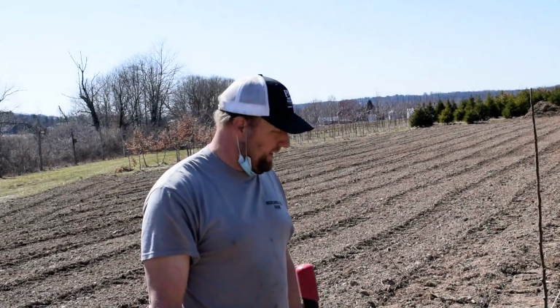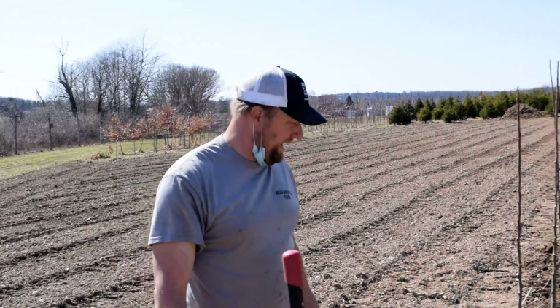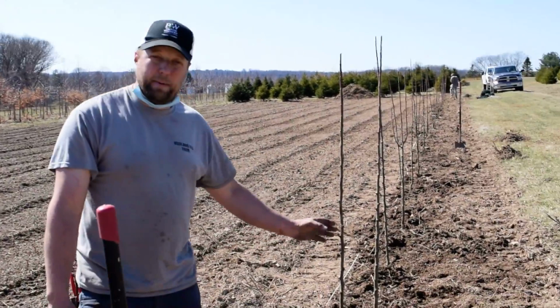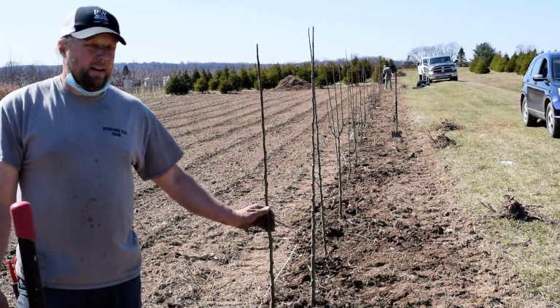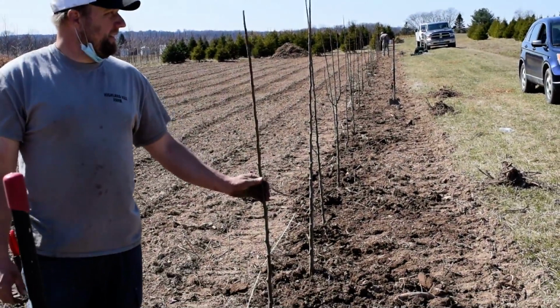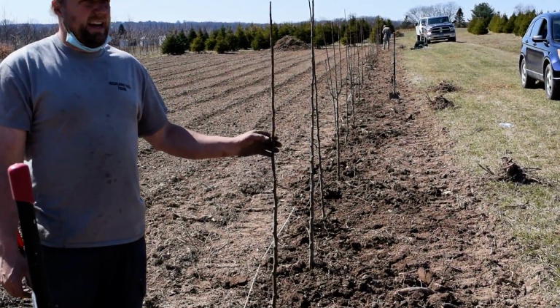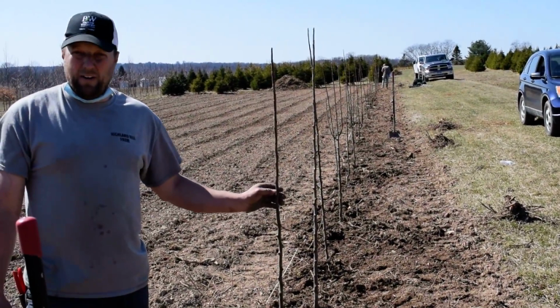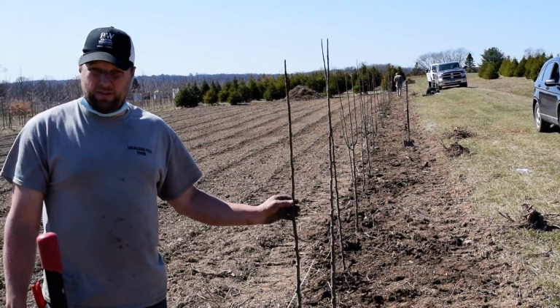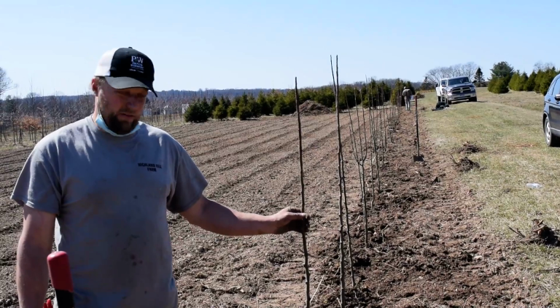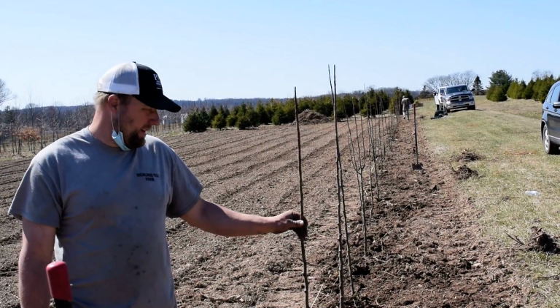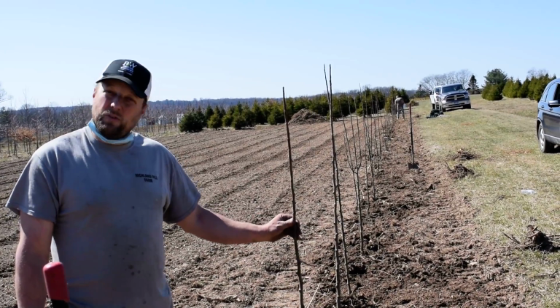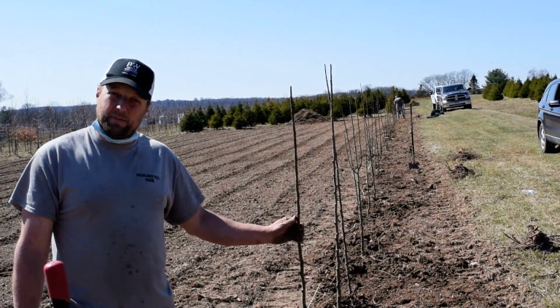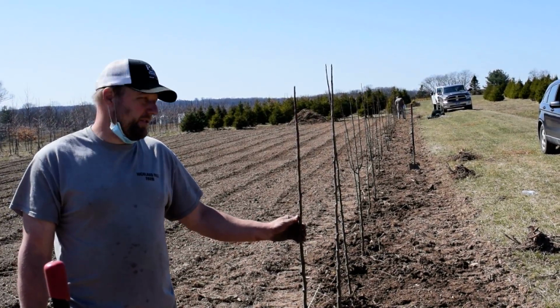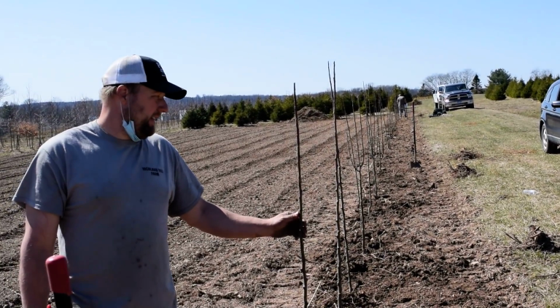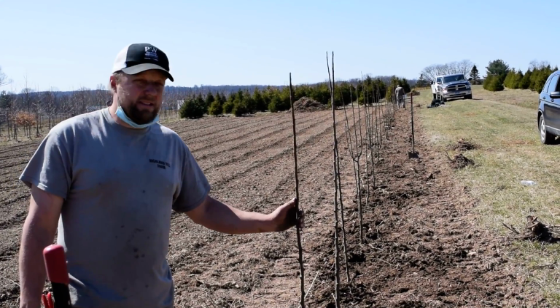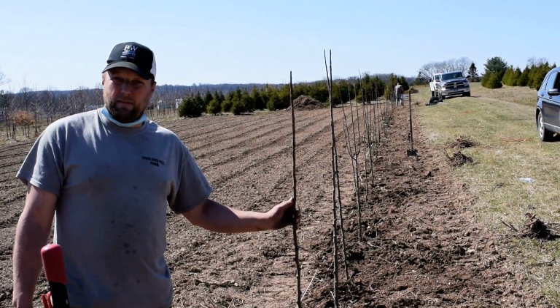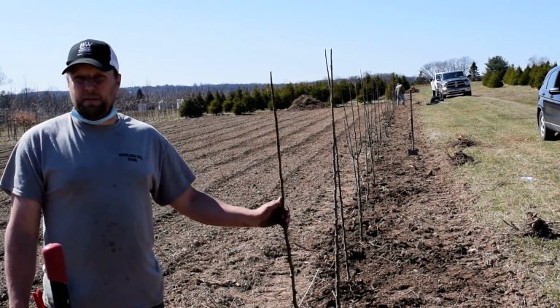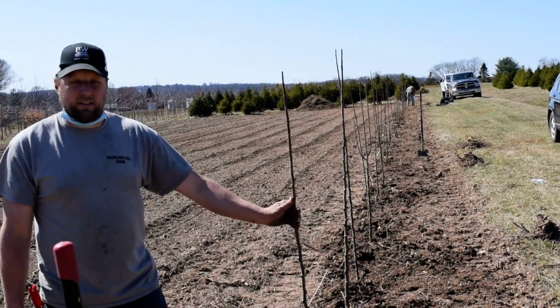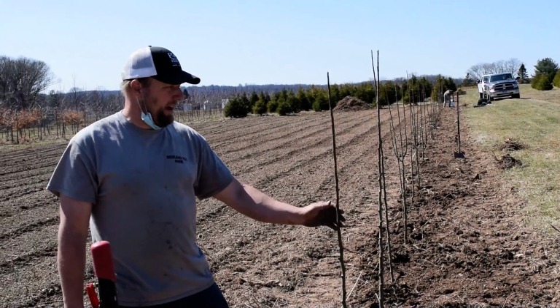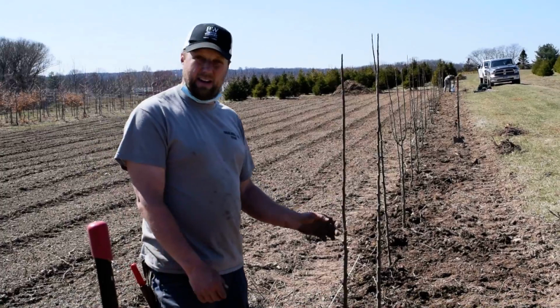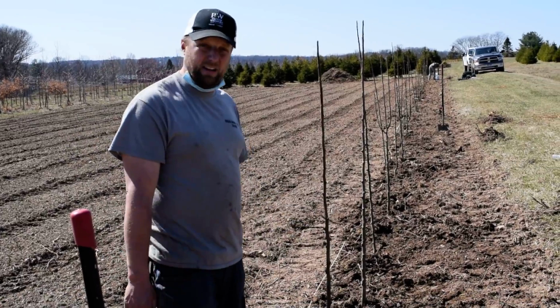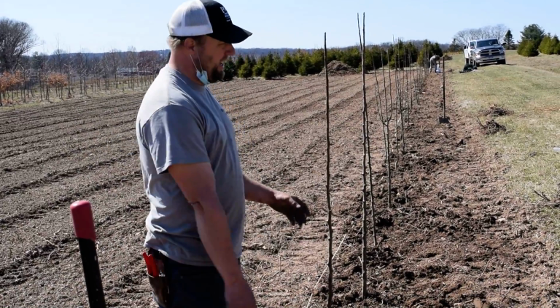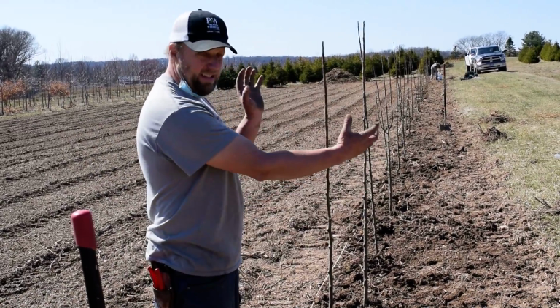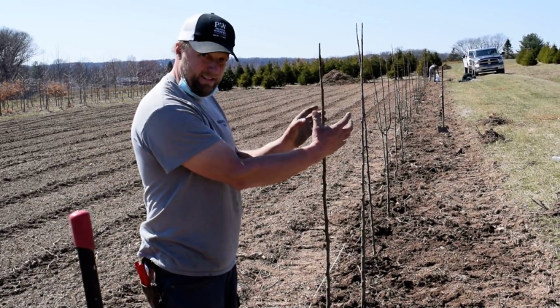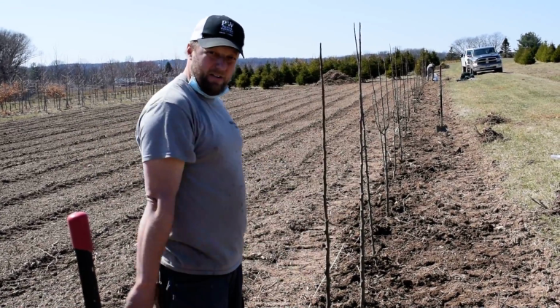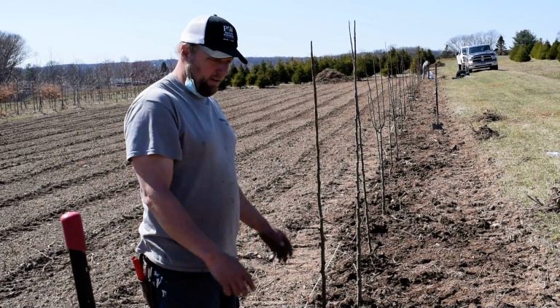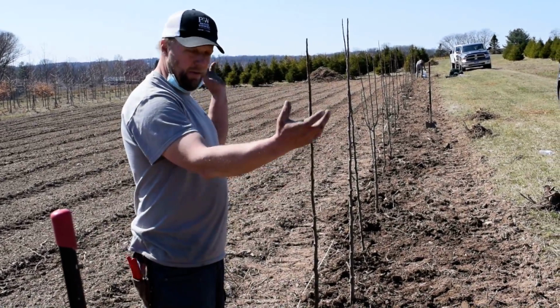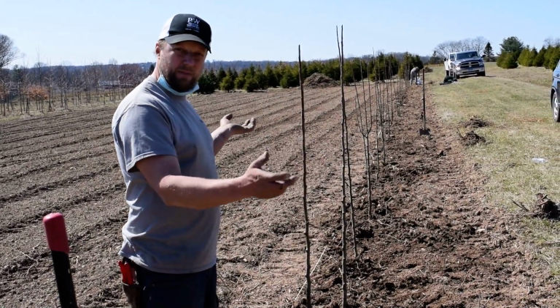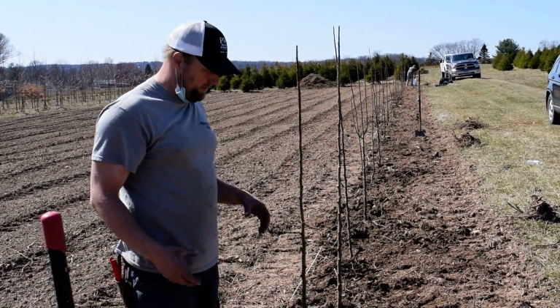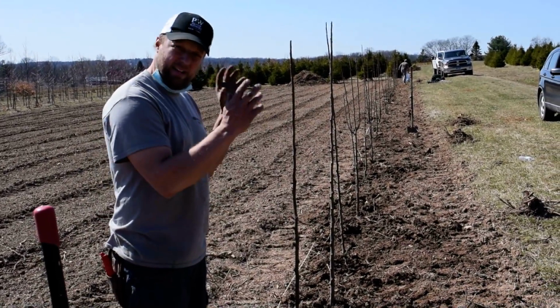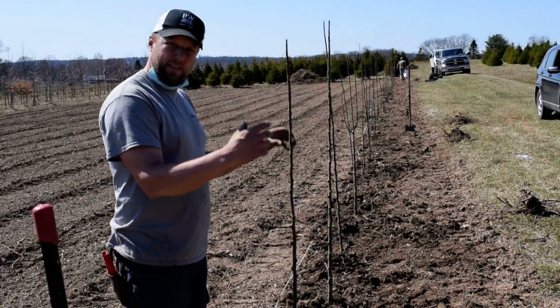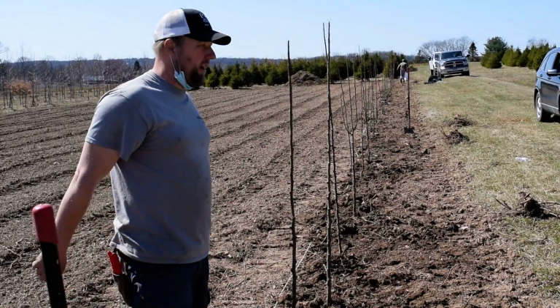This is a Cleveland pear. It has white flowers and green simple leaves. The reason that a lot of people like the Cleveland pear is because it's got a really nice shape that's dense — not the real open wispy type. This is a real dense variety.